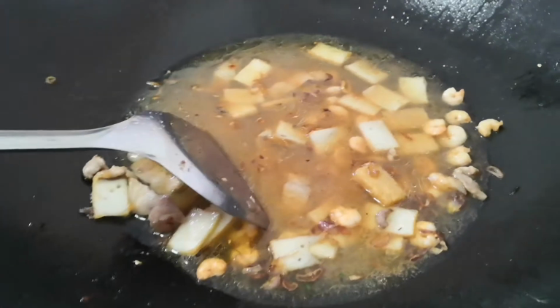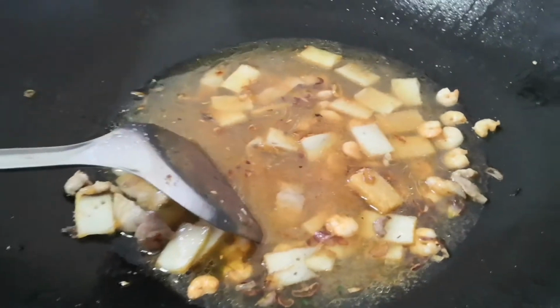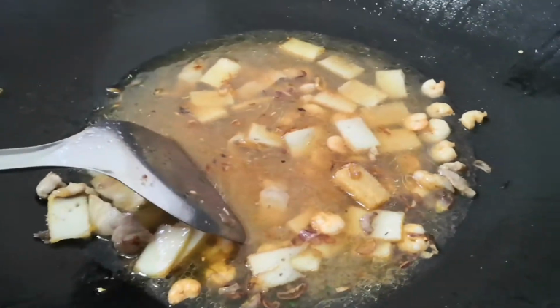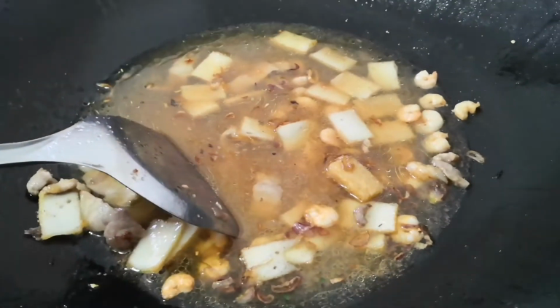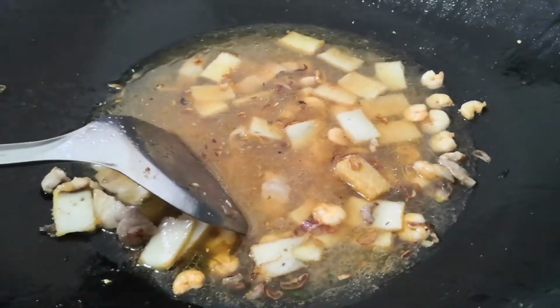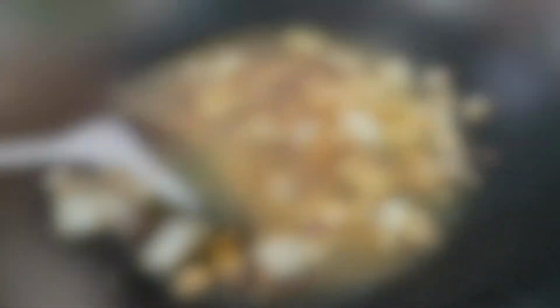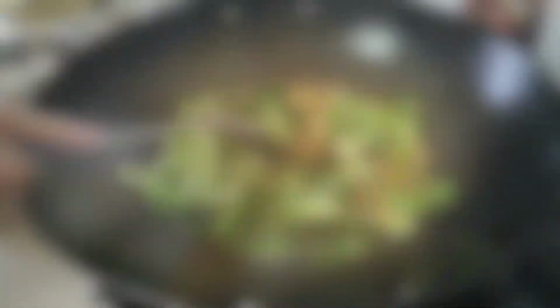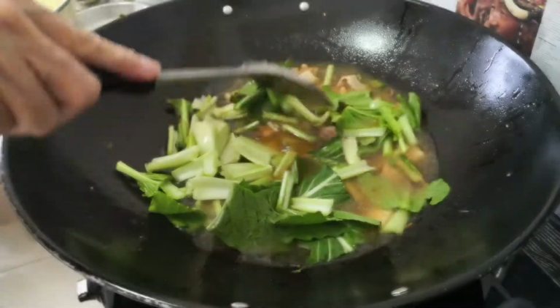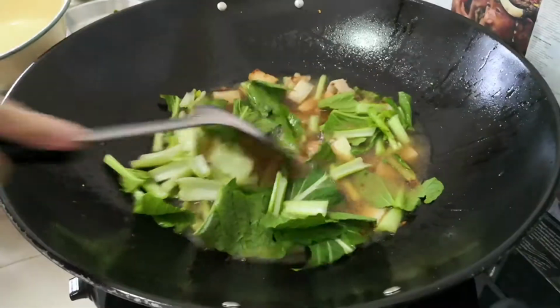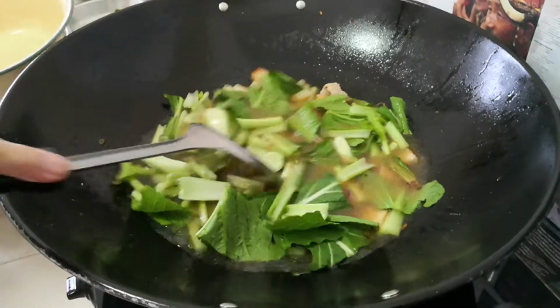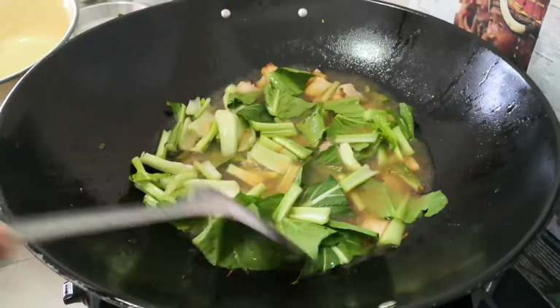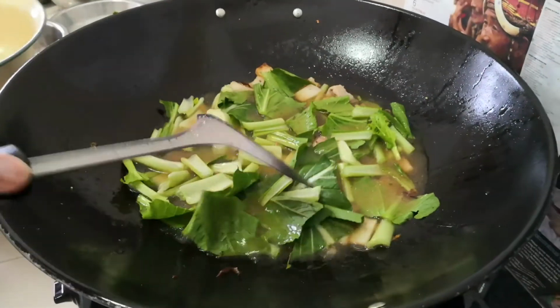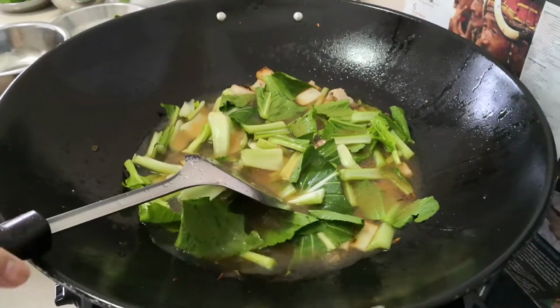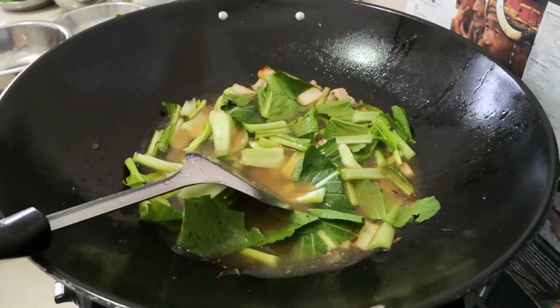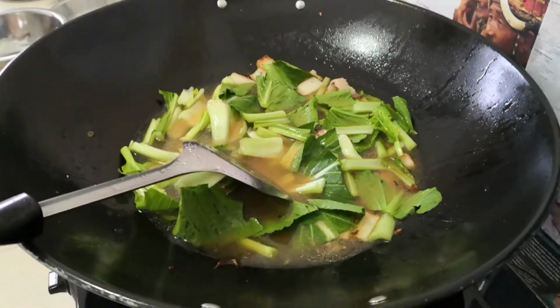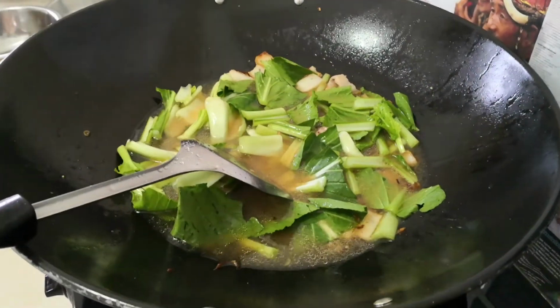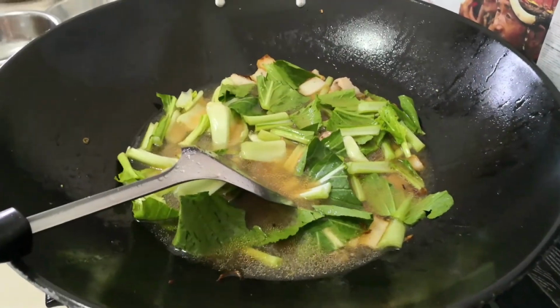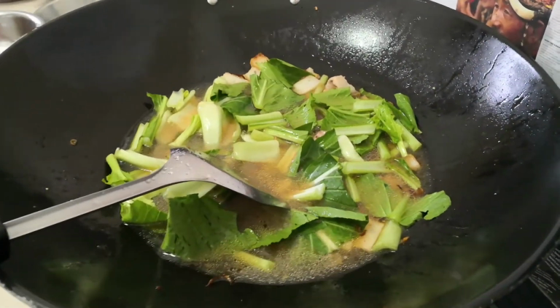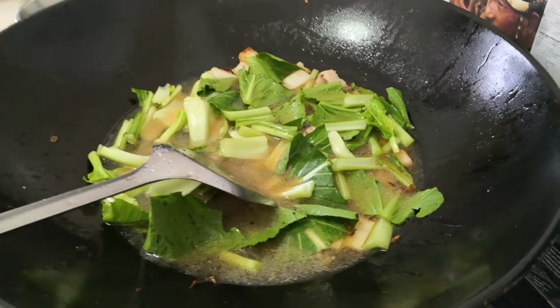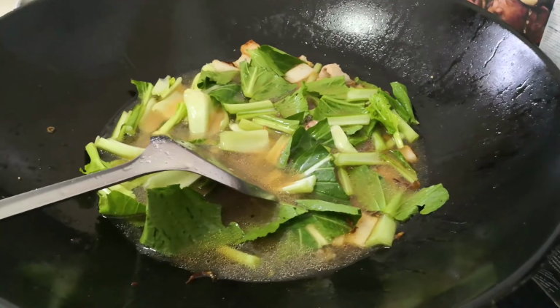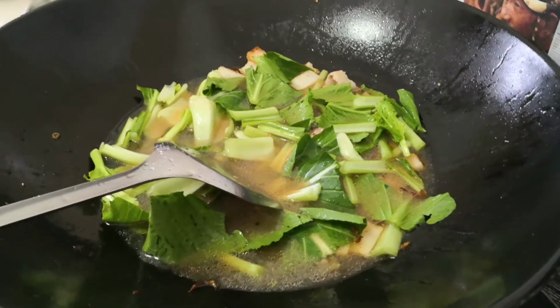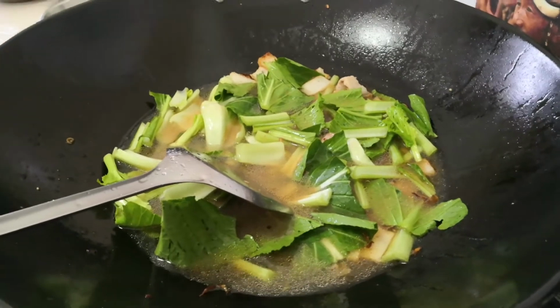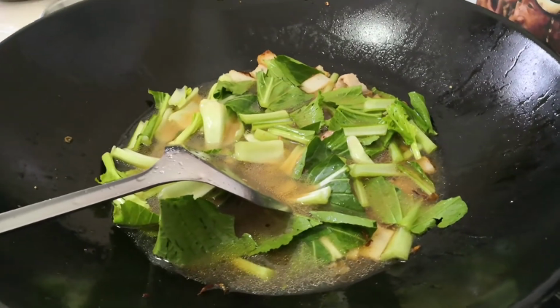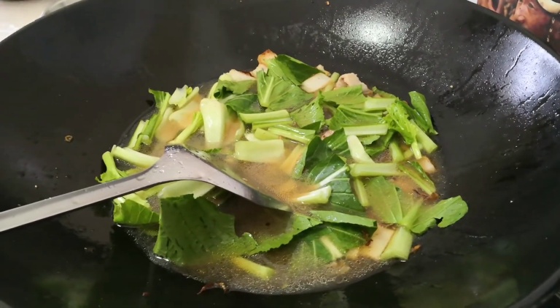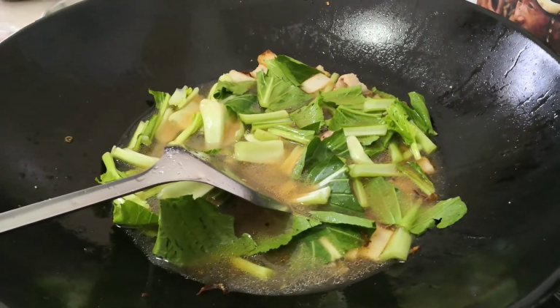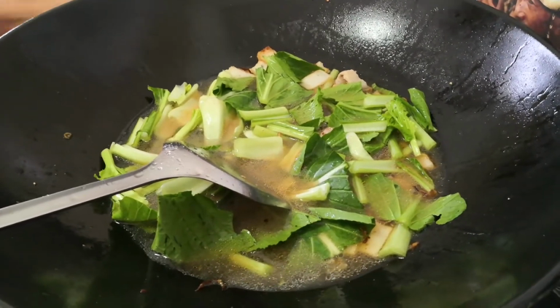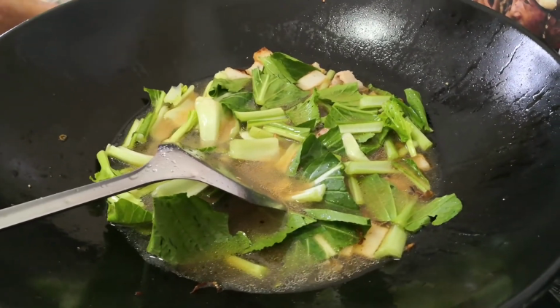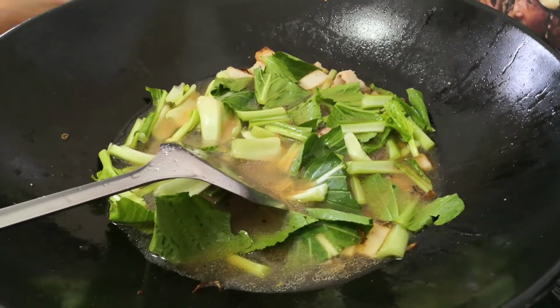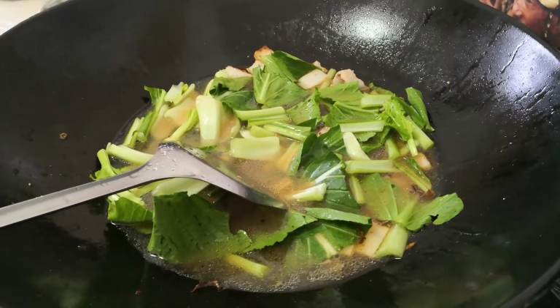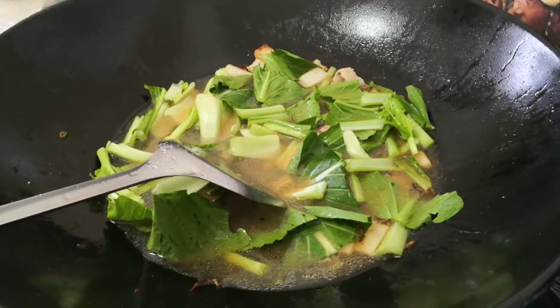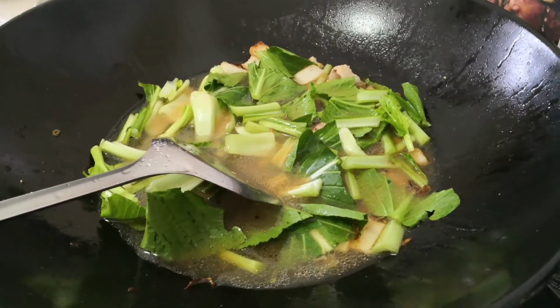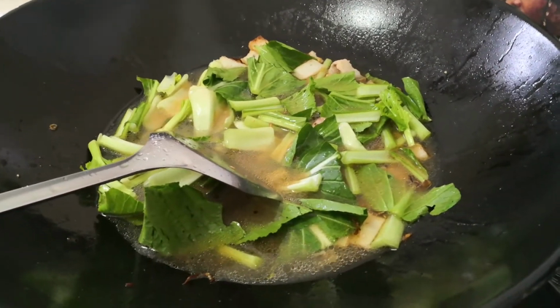Now we're going to let this come up to a boil and then add in some fresh choi-sum vegetable, and bring it all up to a boil.